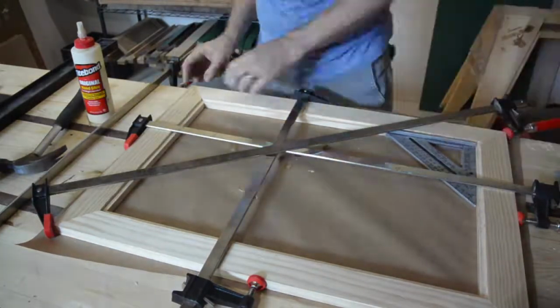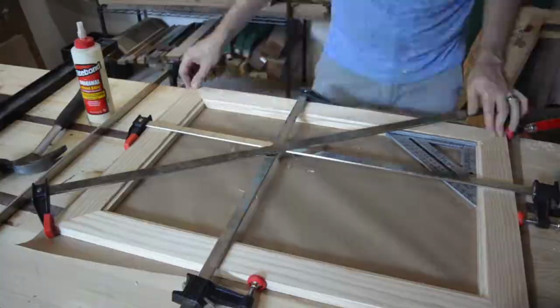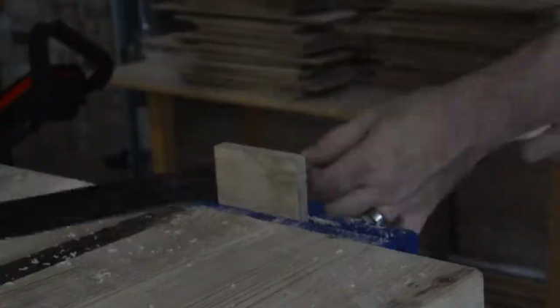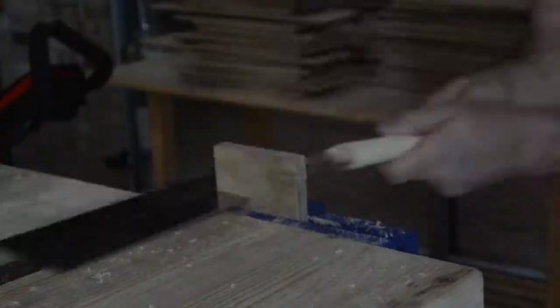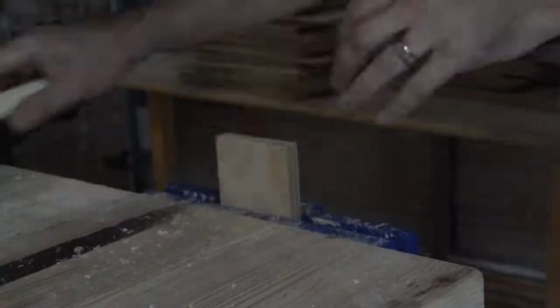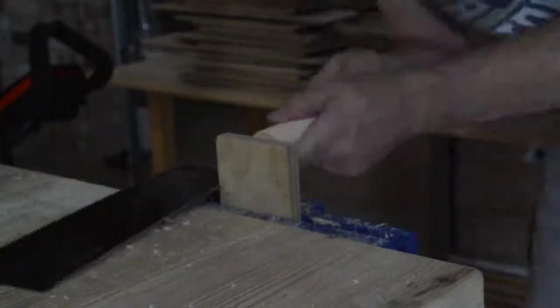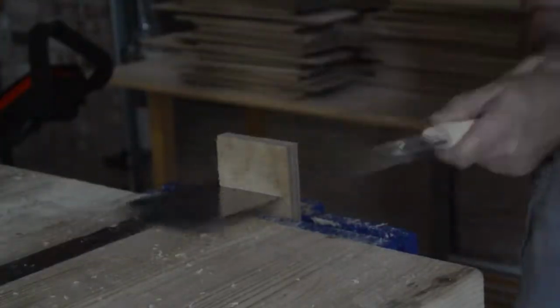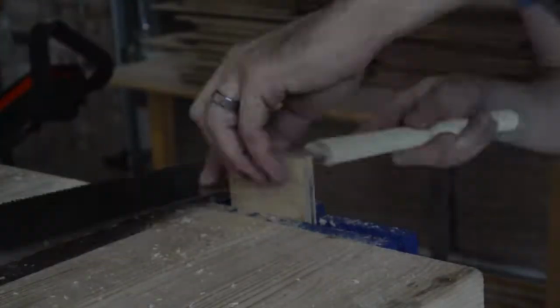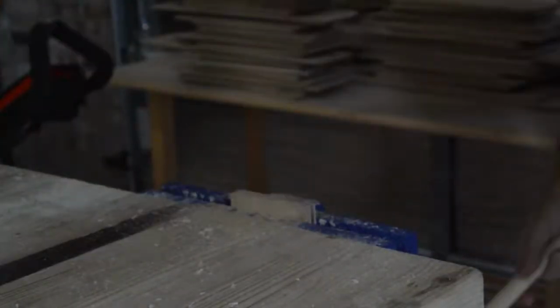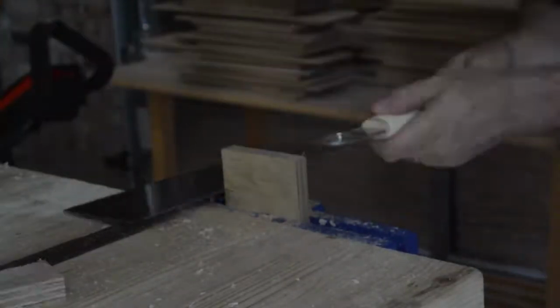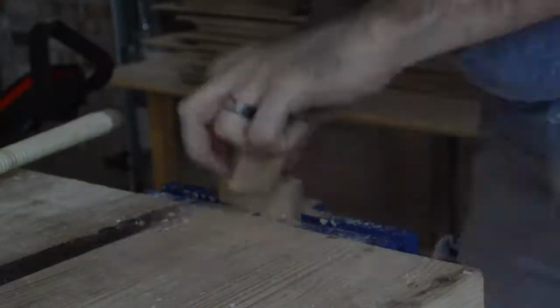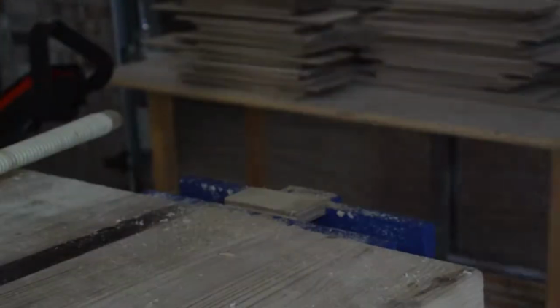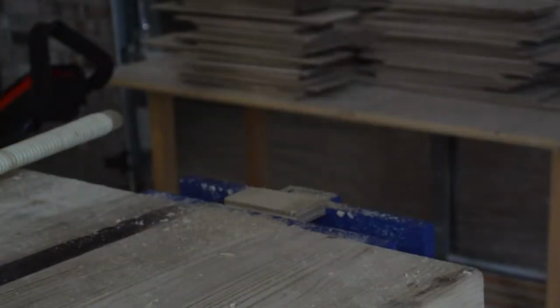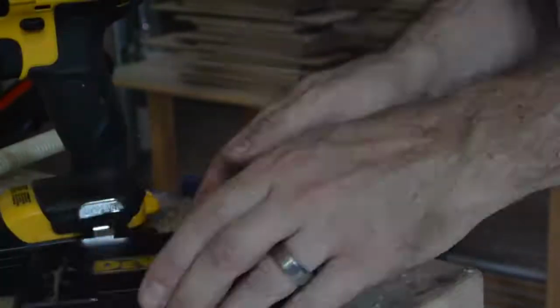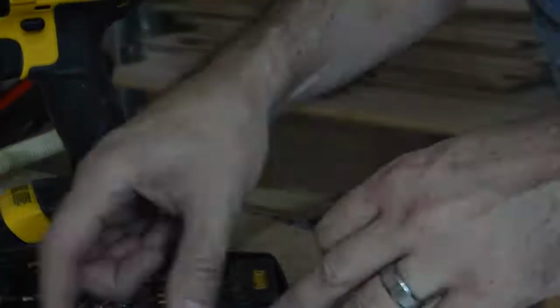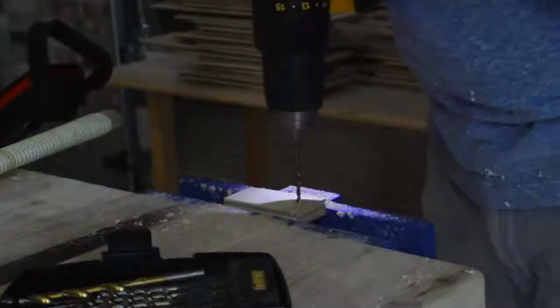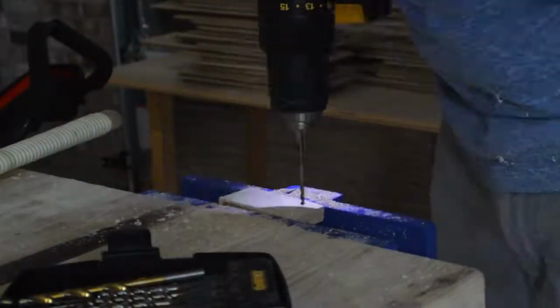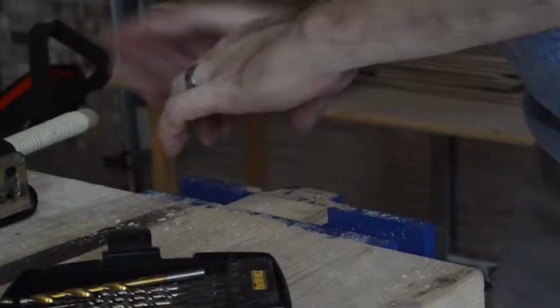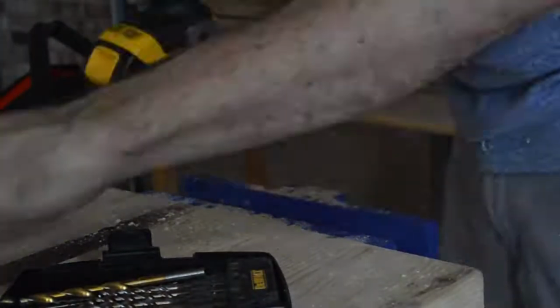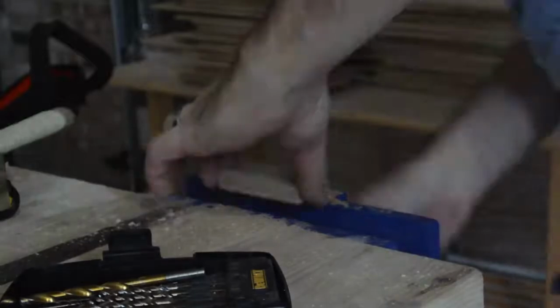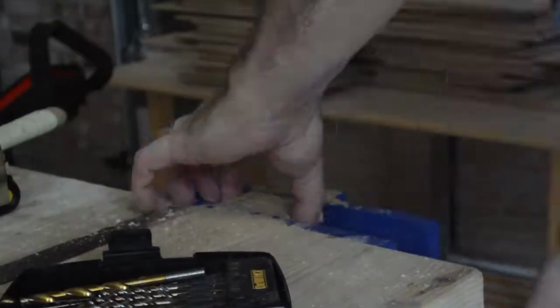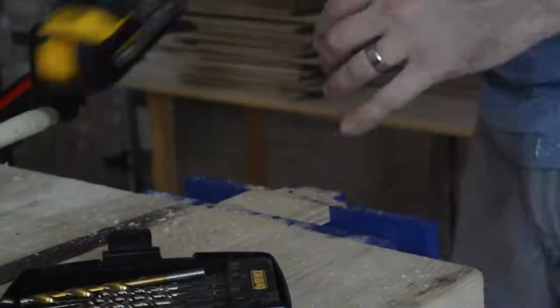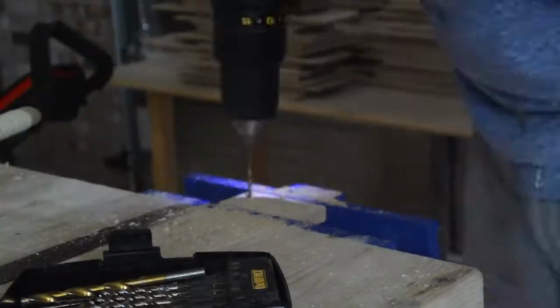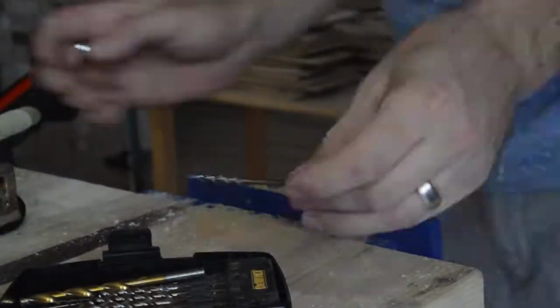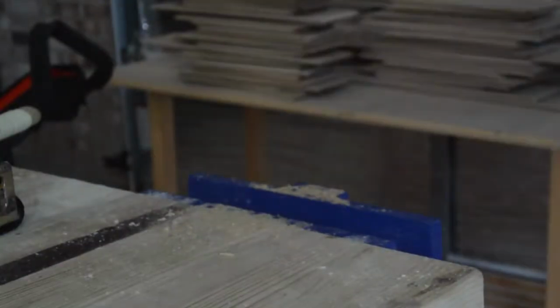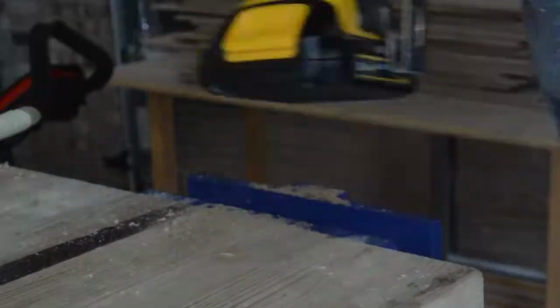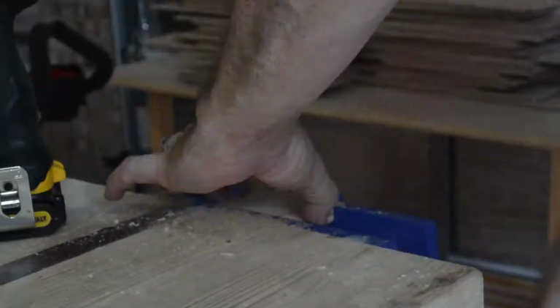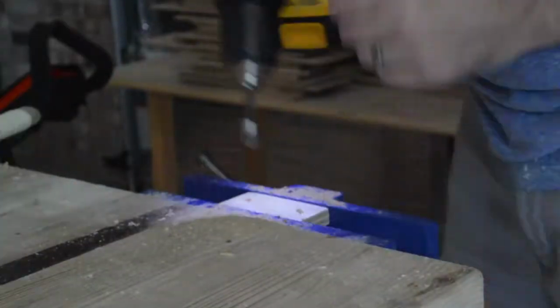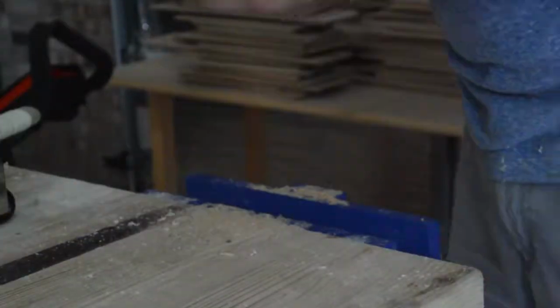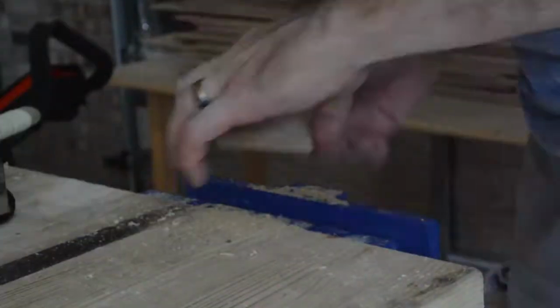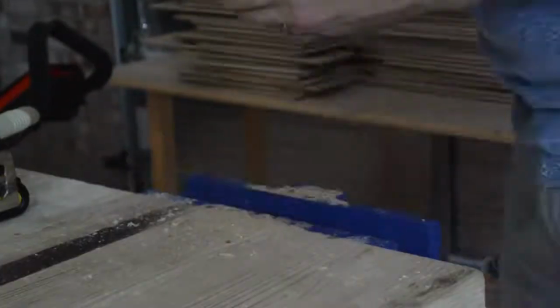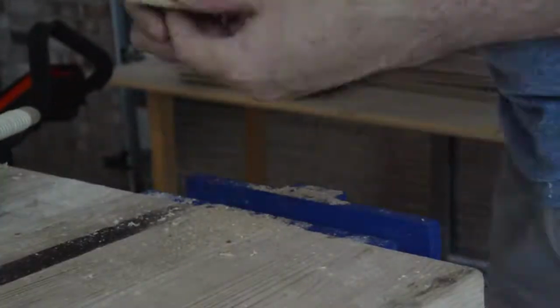I could tell just the glue alone wasn't going to hold it, so I cut some pieces out of some scrap plywood that I had lying around and pre-drilled some holes to make braces for the corners.